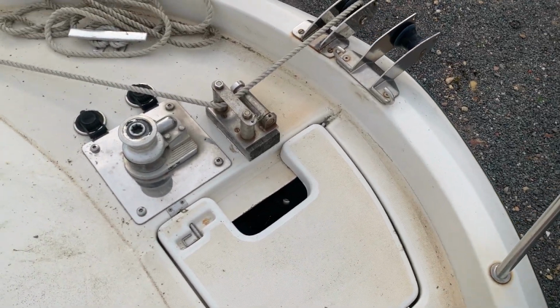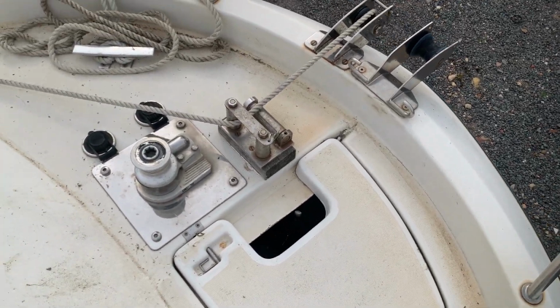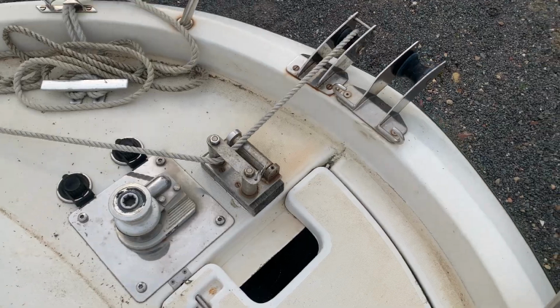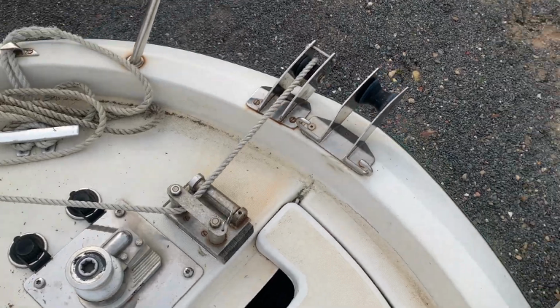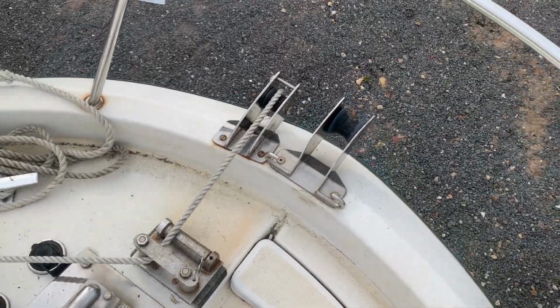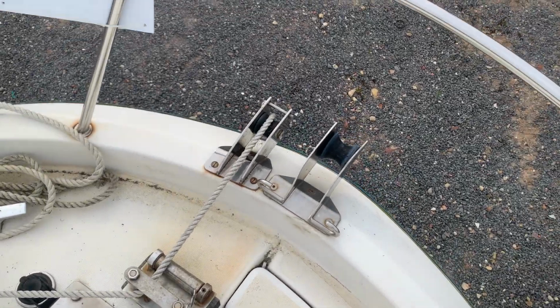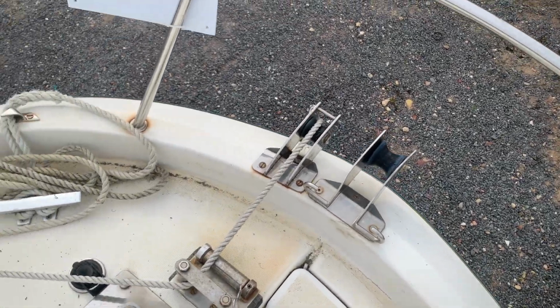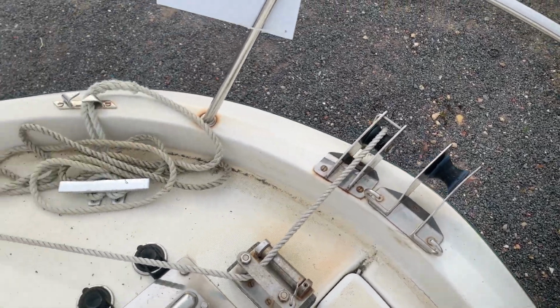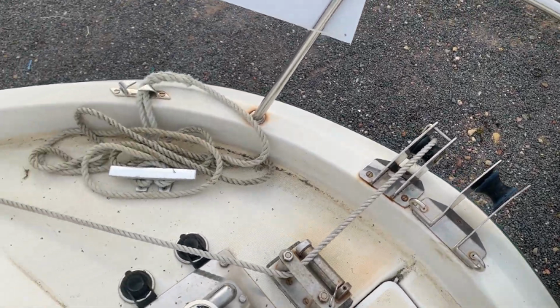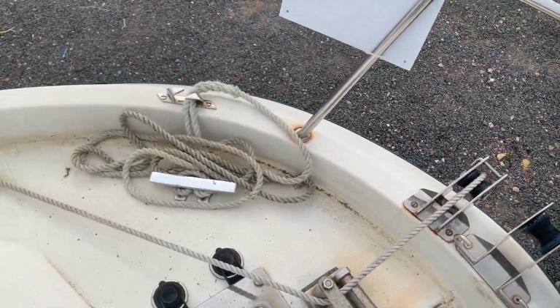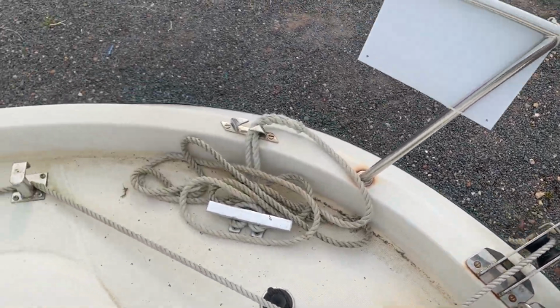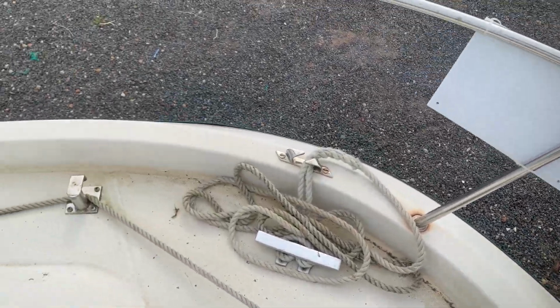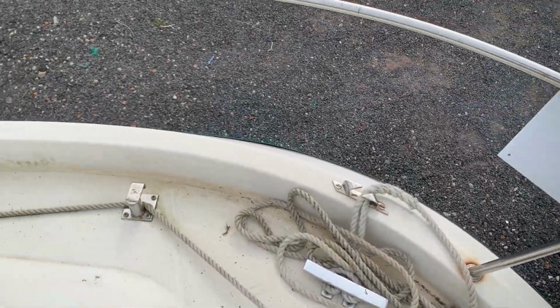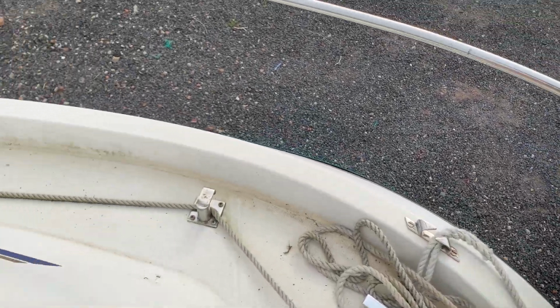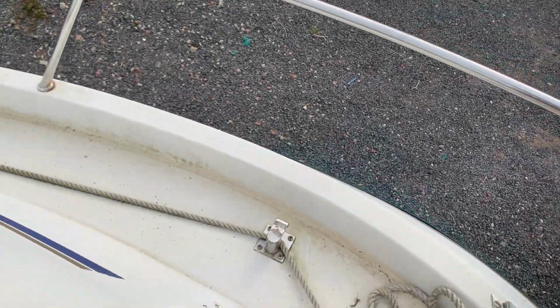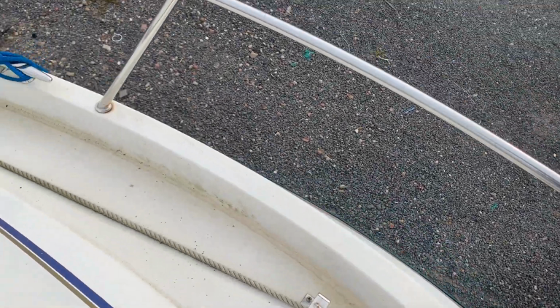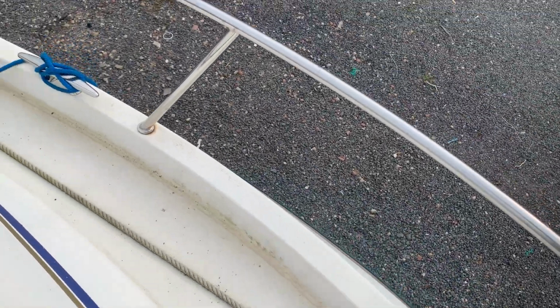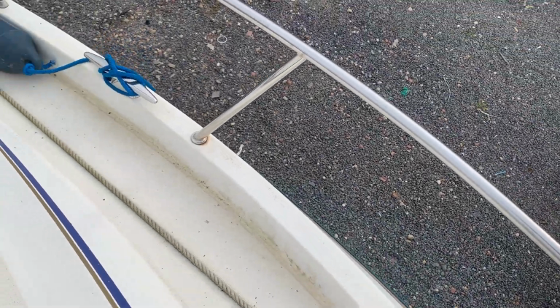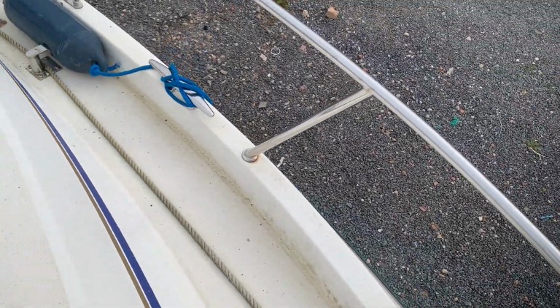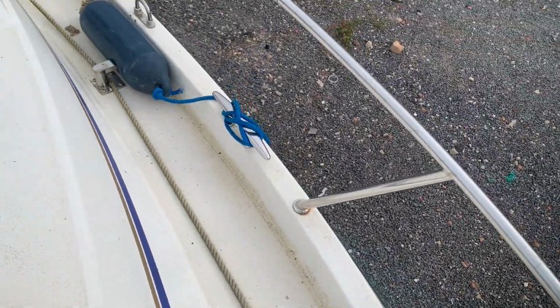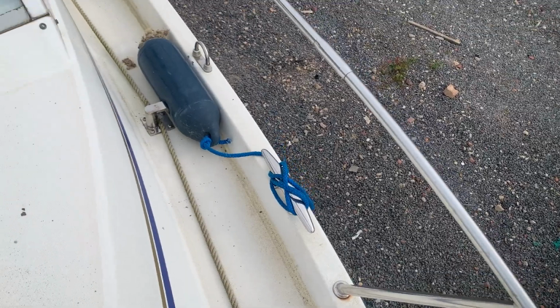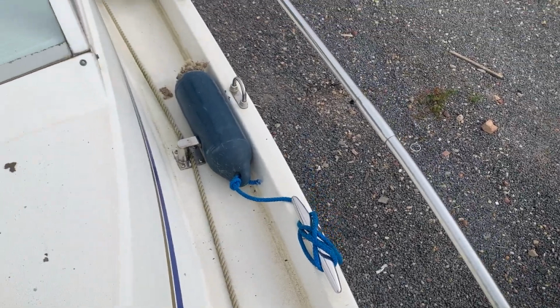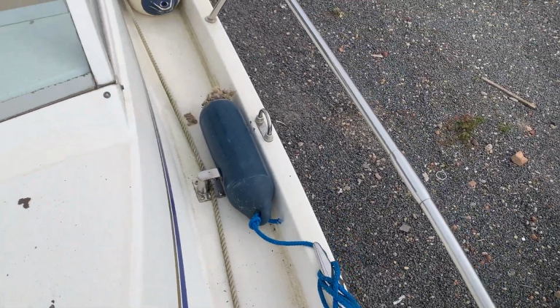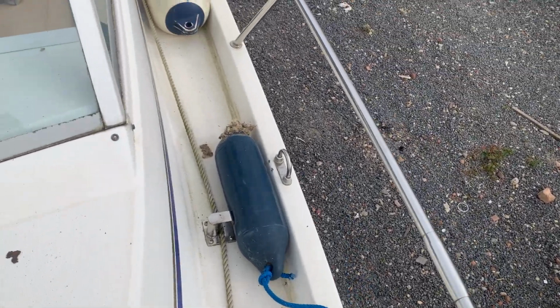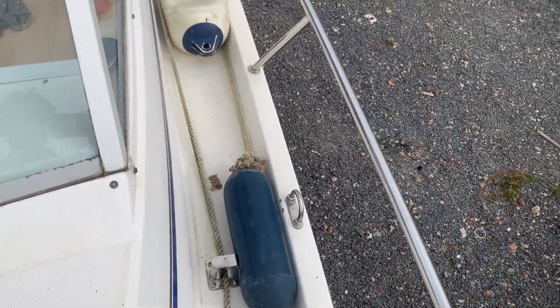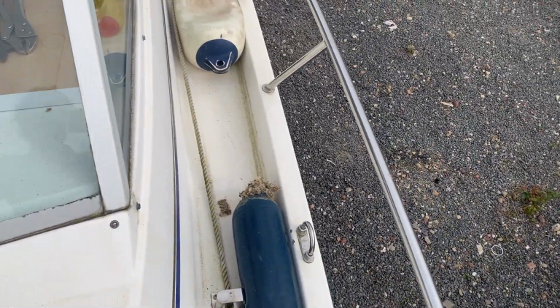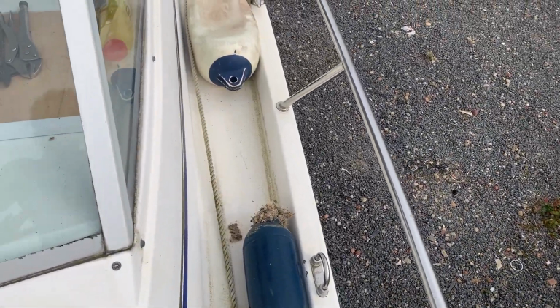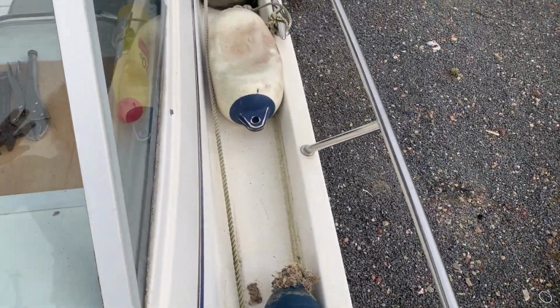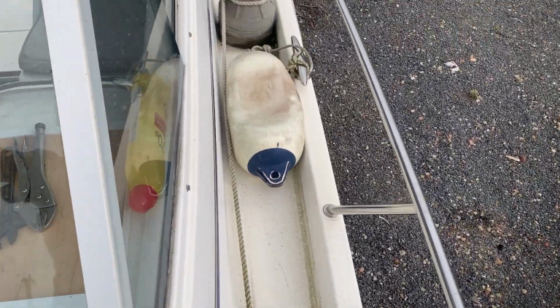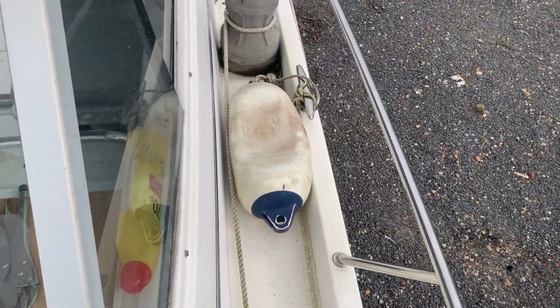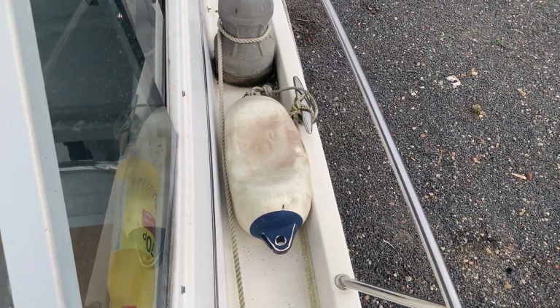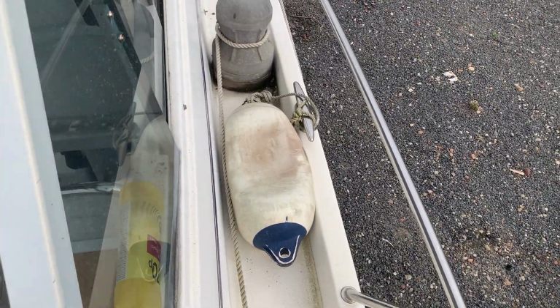The windlass has been adapted there, which works well the owner says, with the capstan winch there.